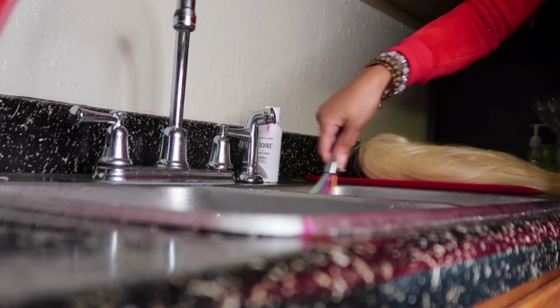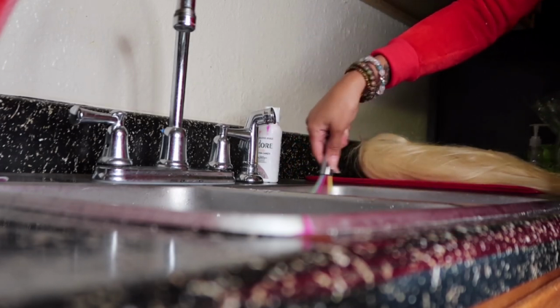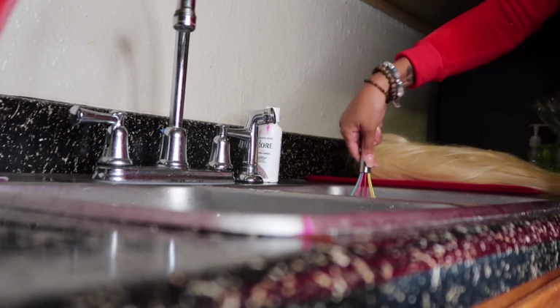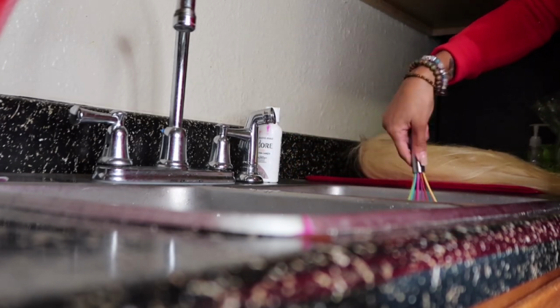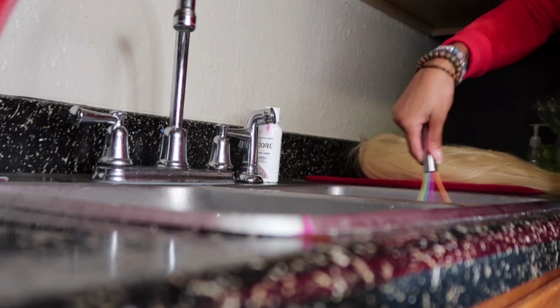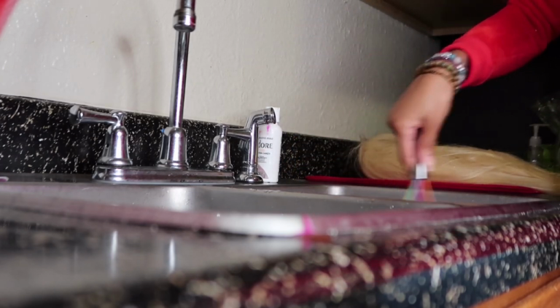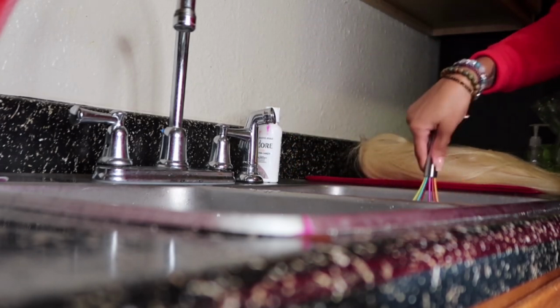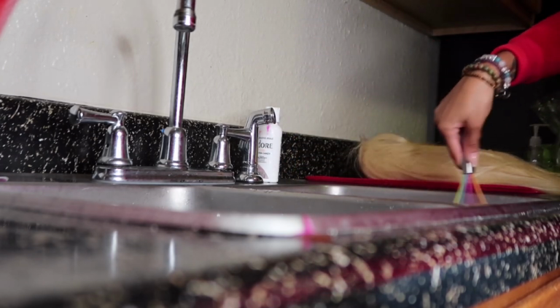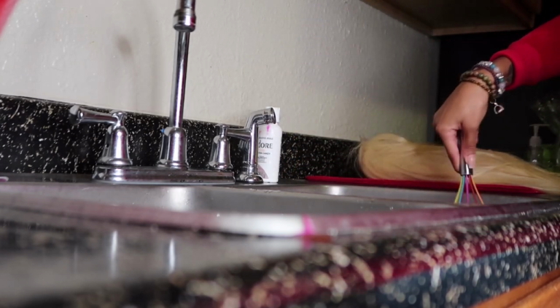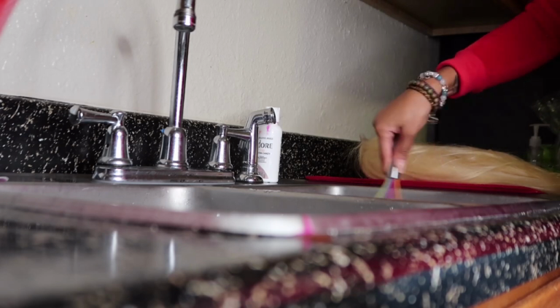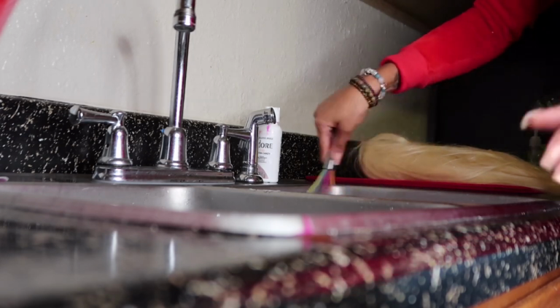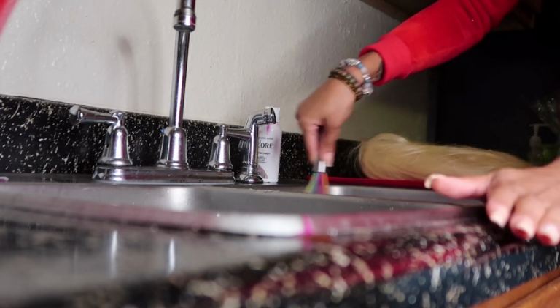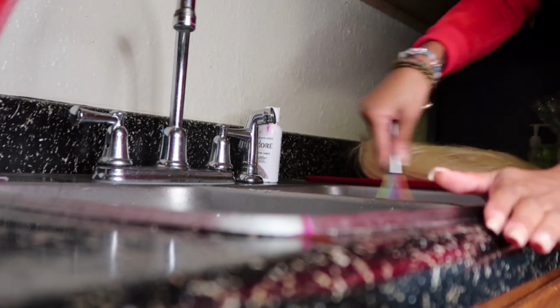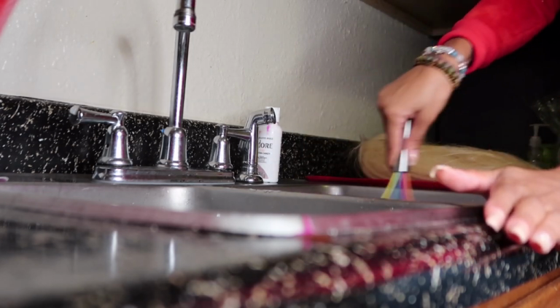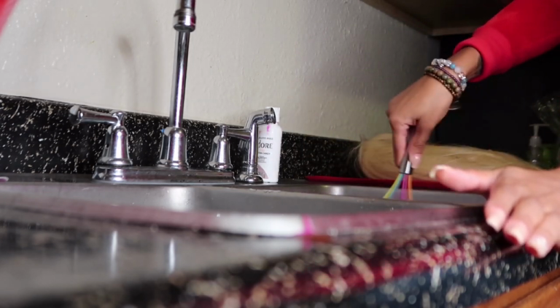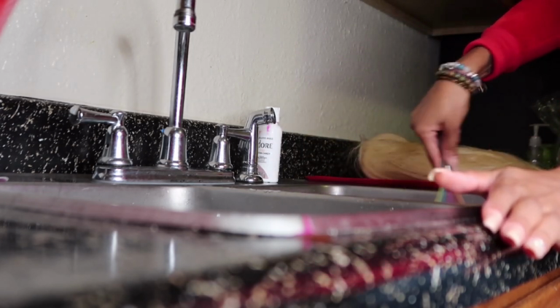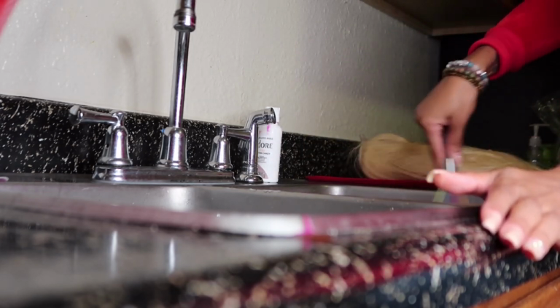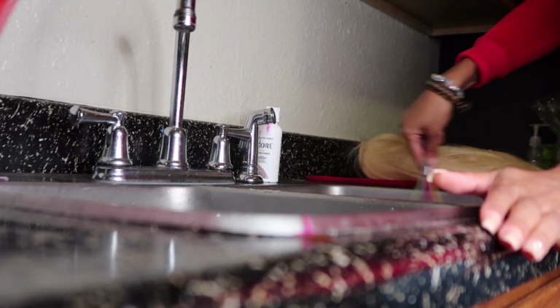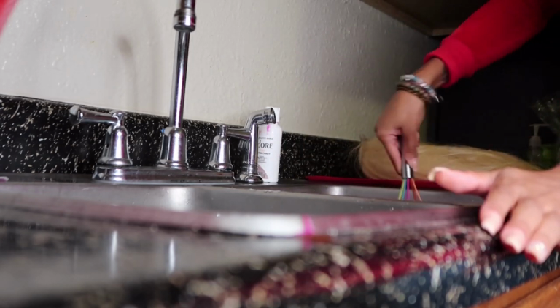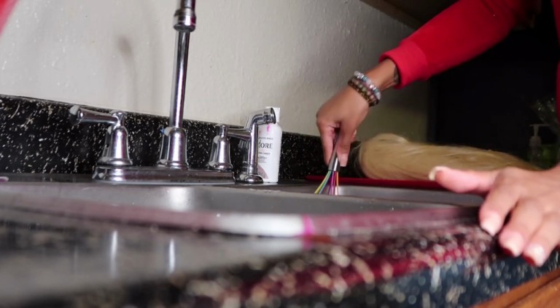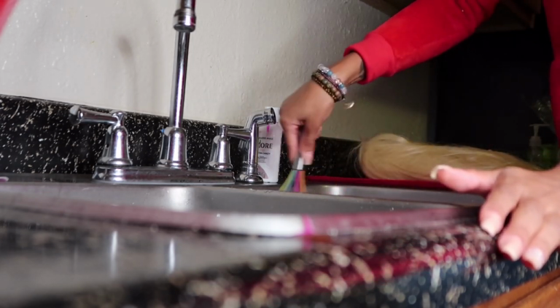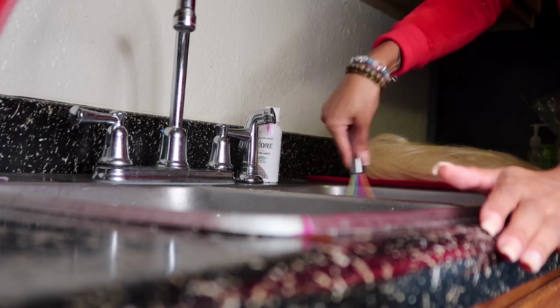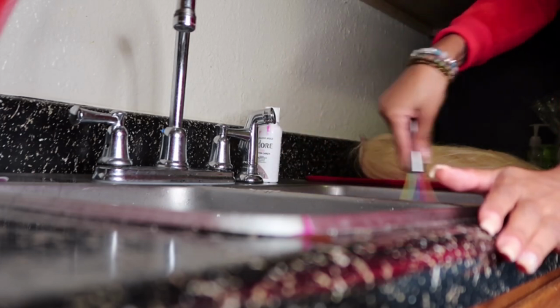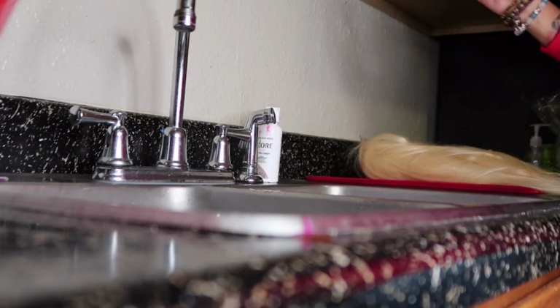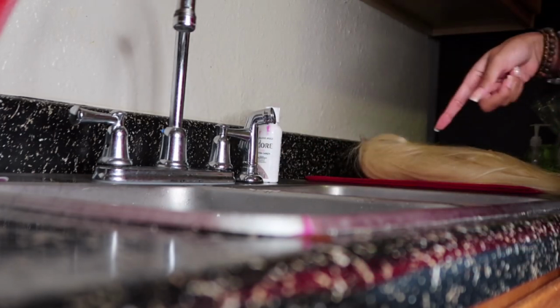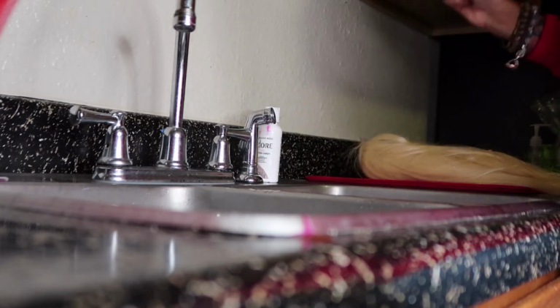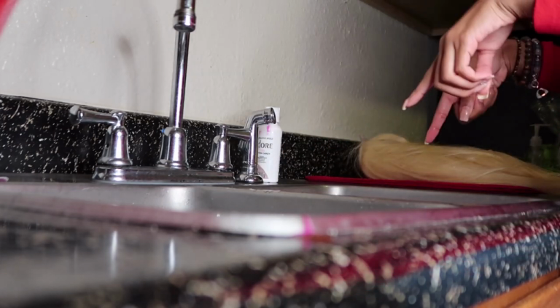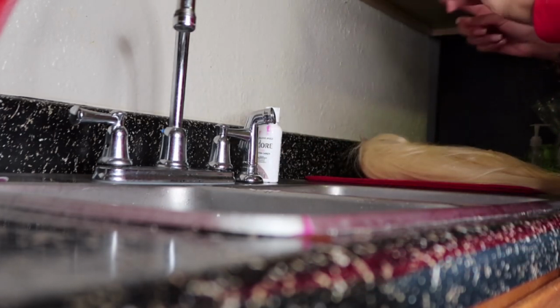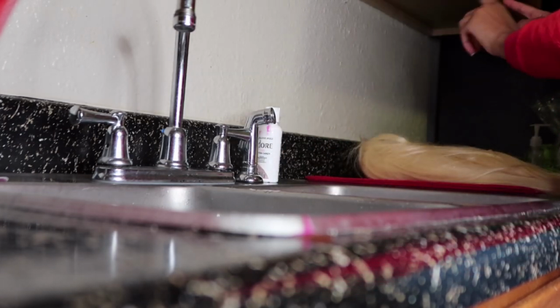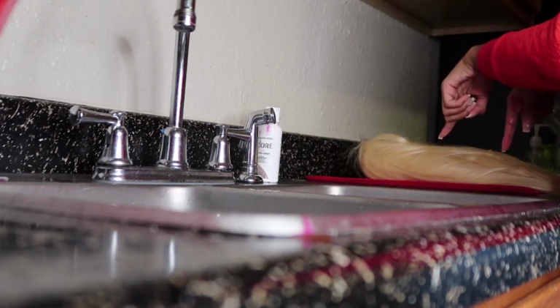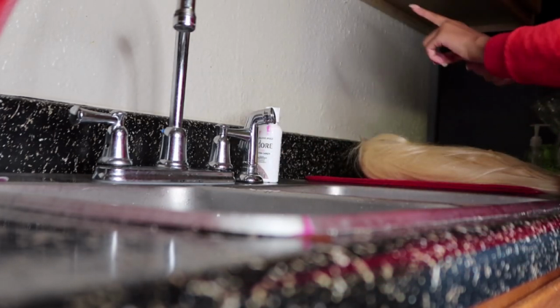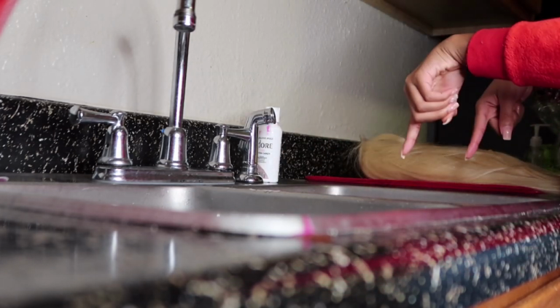If your dye didn't mix in as smoothly as you wanted, go ahead and take a whisk or anything you have to mix up the water until it's at a smooth consistency. You don't want any clumps of hair color left over, because you don't want it getting on the hair and creating certain dark spots and light spots.